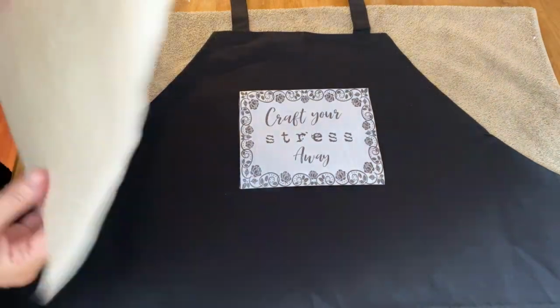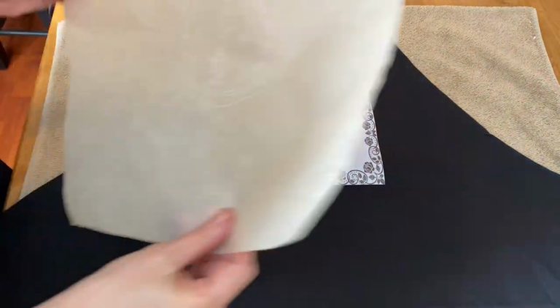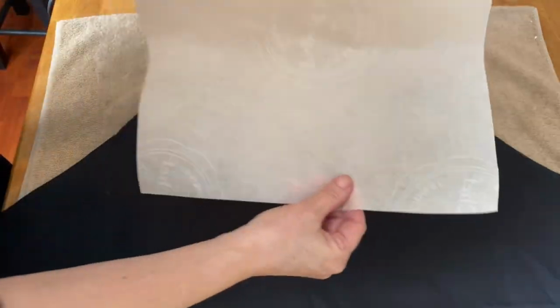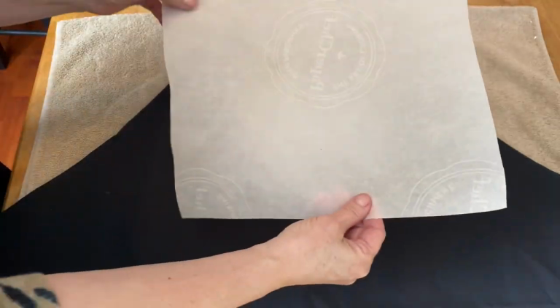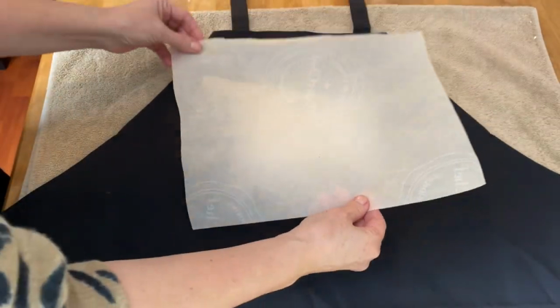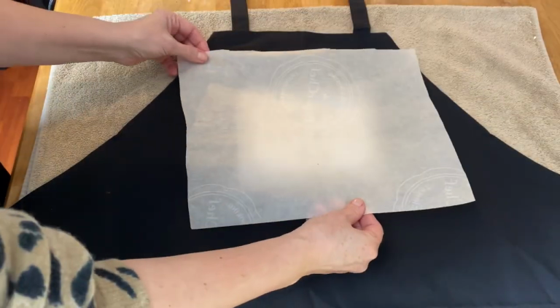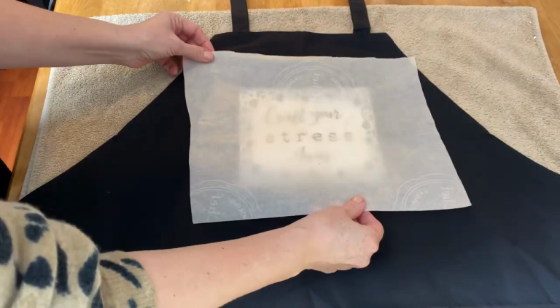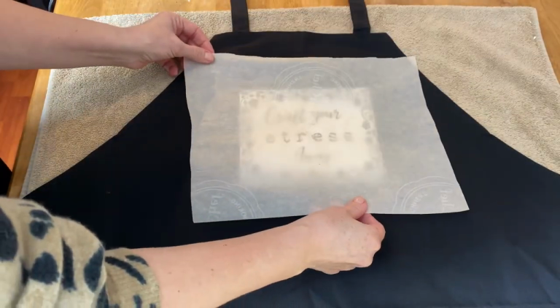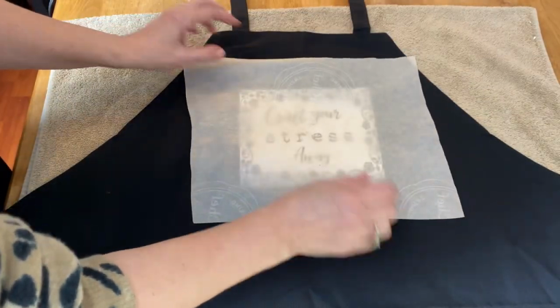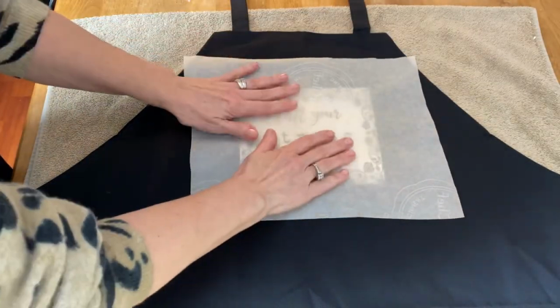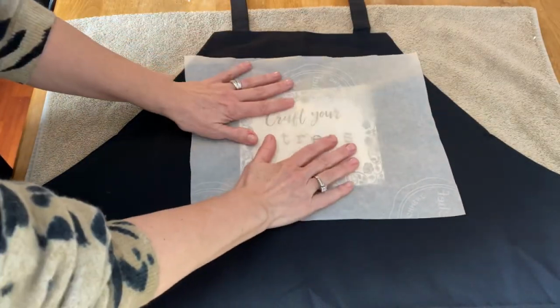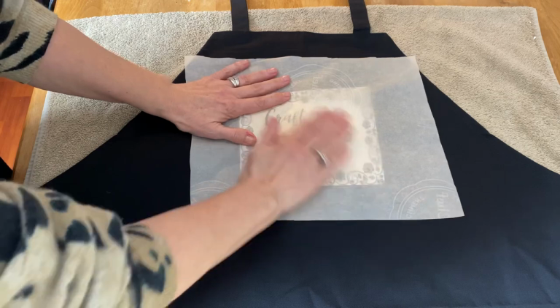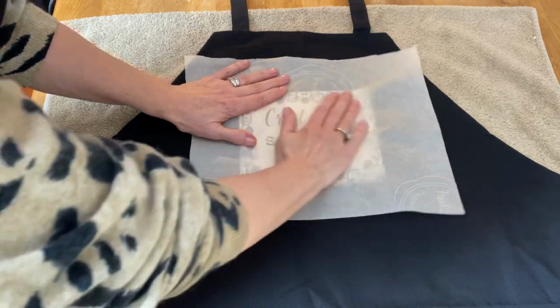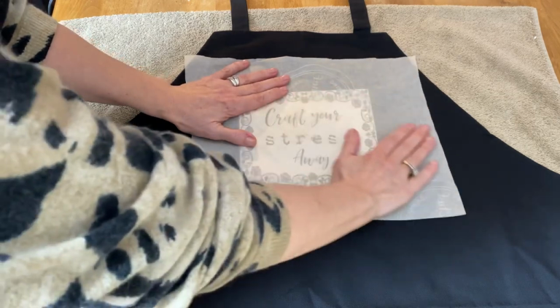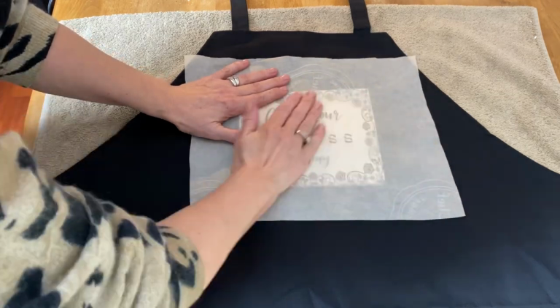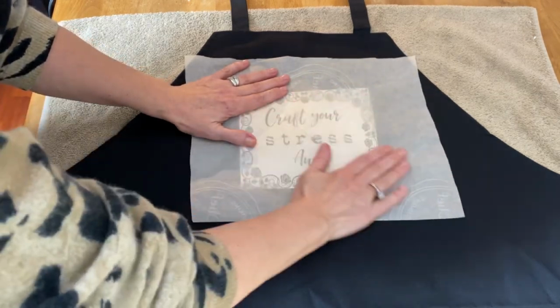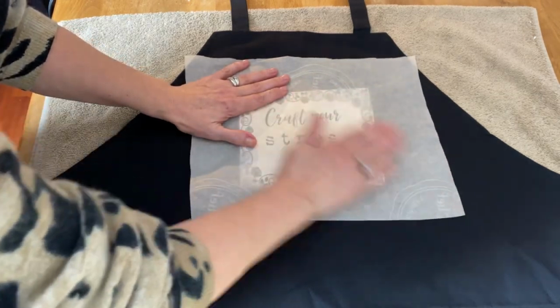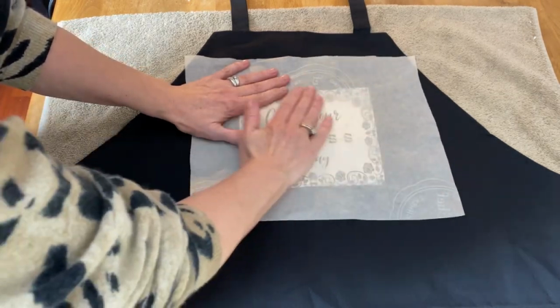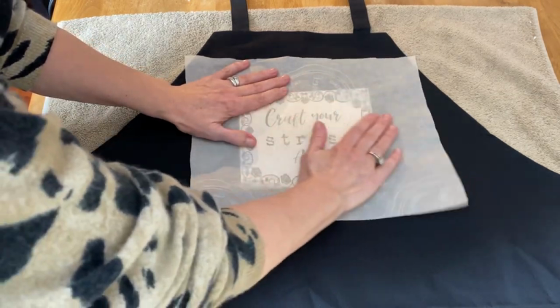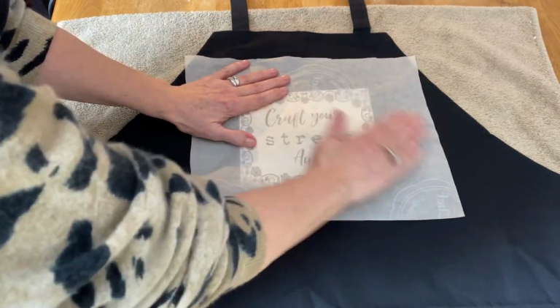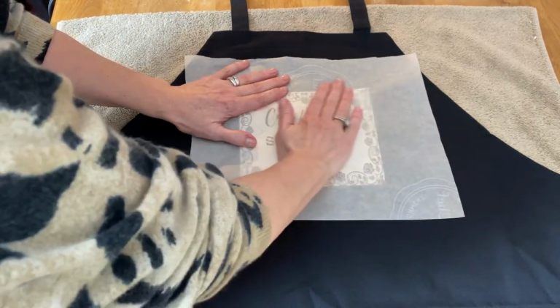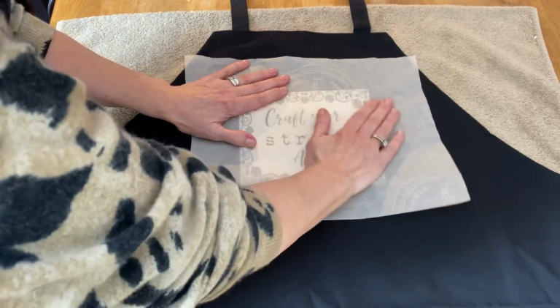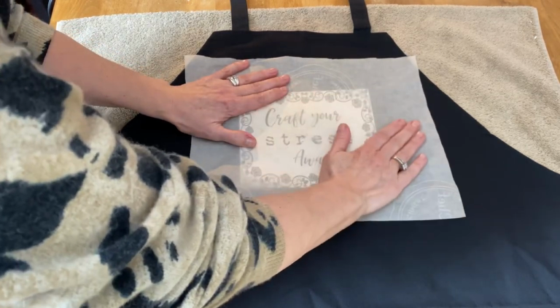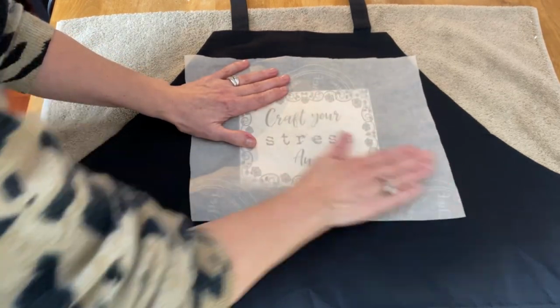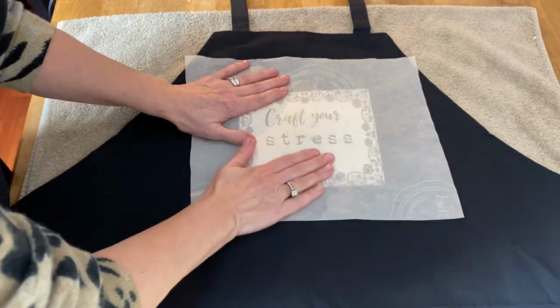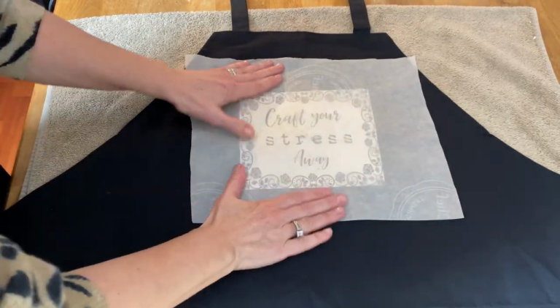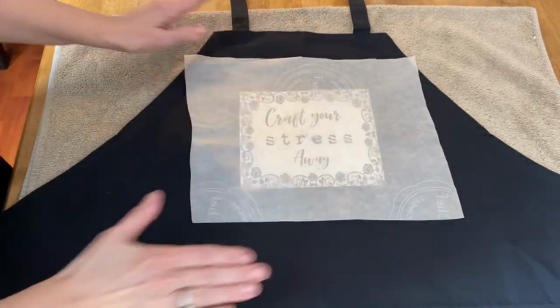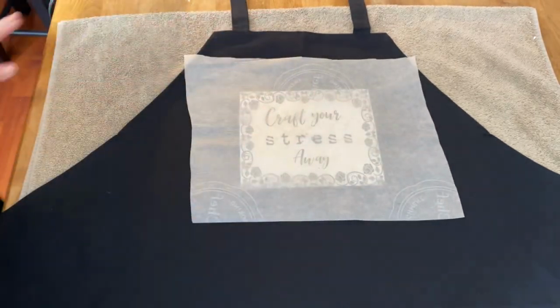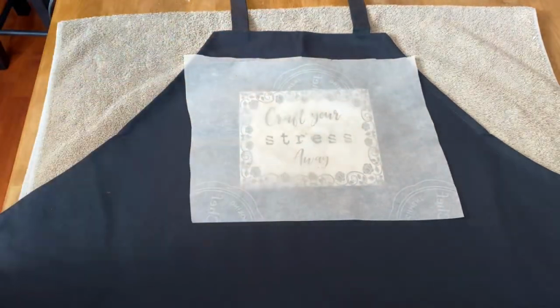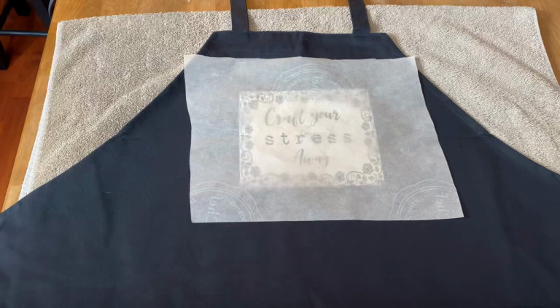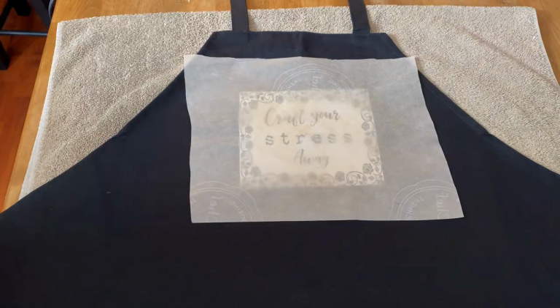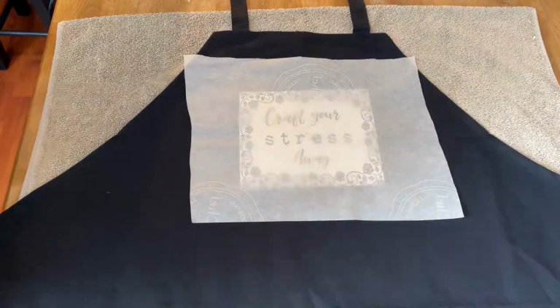Now I'm going to take a piece of parchment paper and carefully lay it on top of that graphic — make sure it doesn't slip or move. Get all the air bubbles out of it, lay it nice and flat, and then we're ready to iron it on.